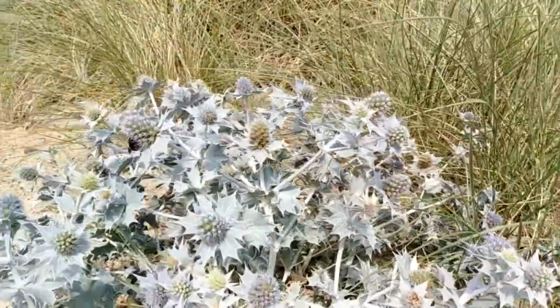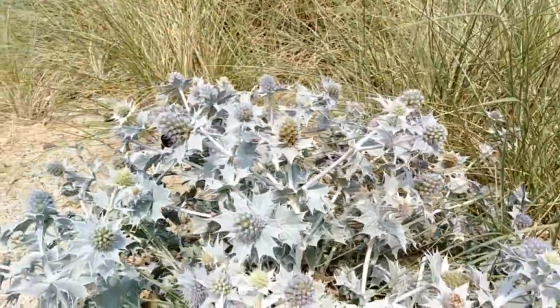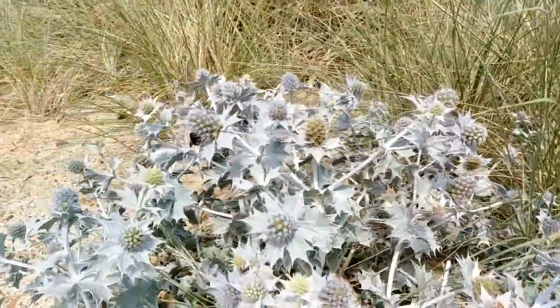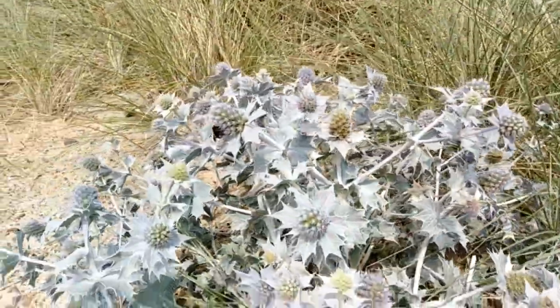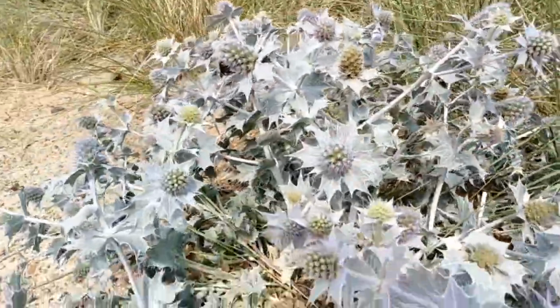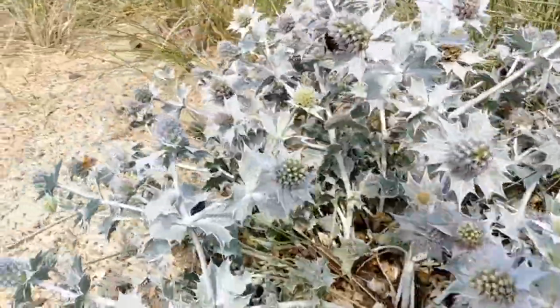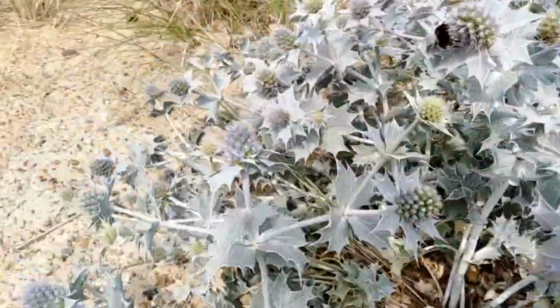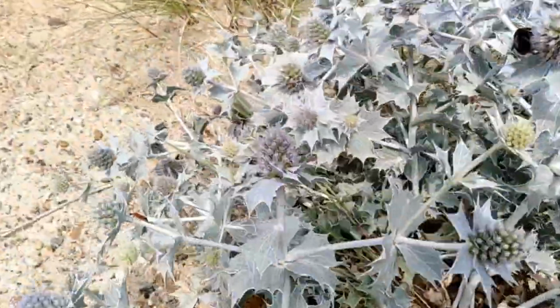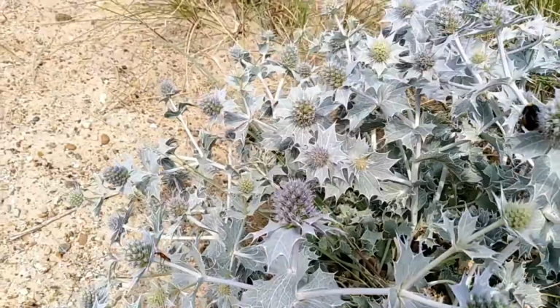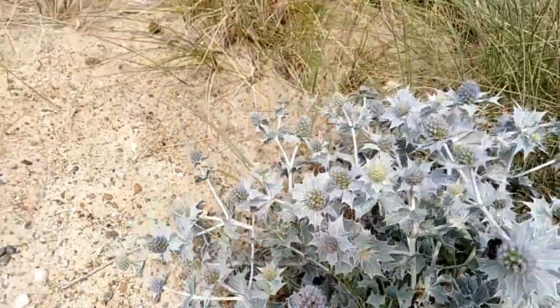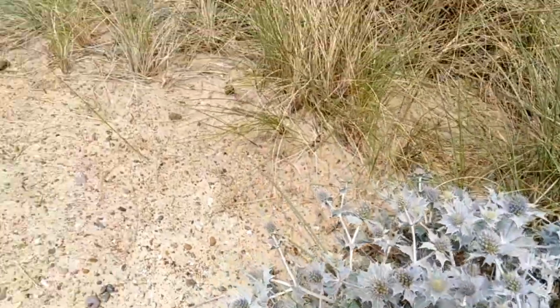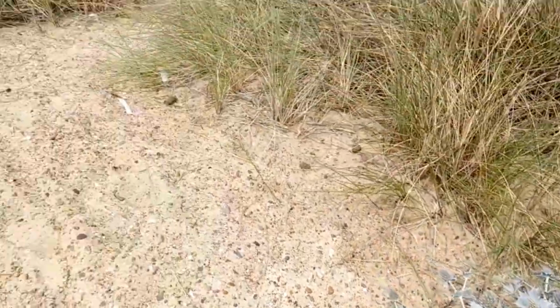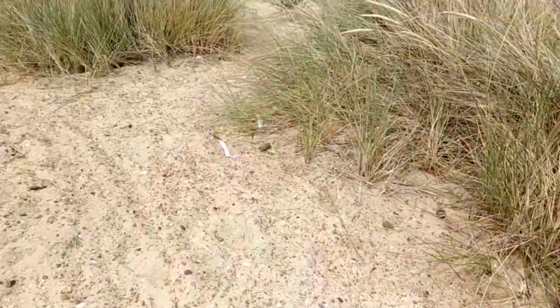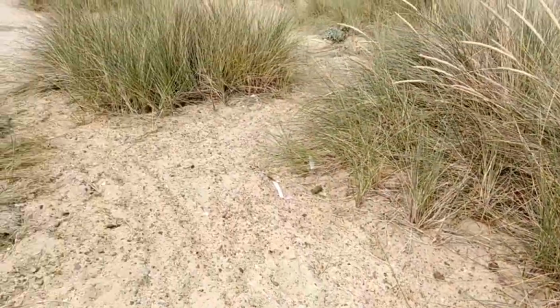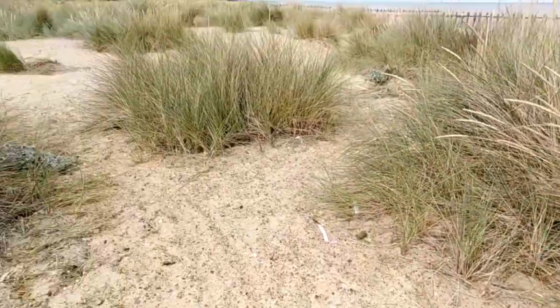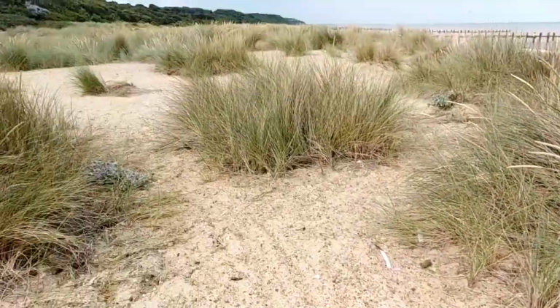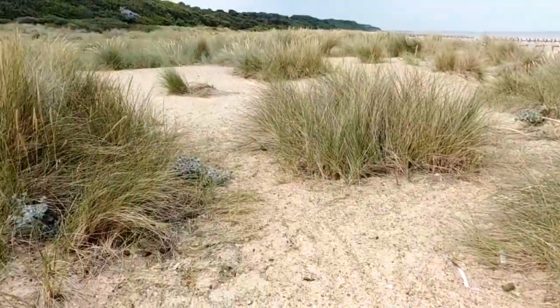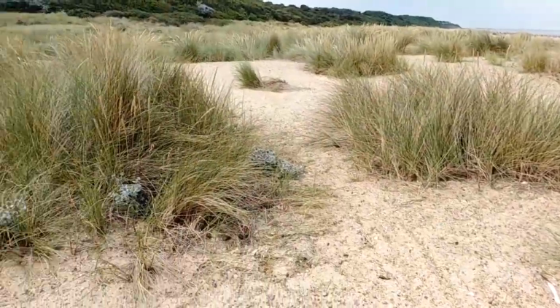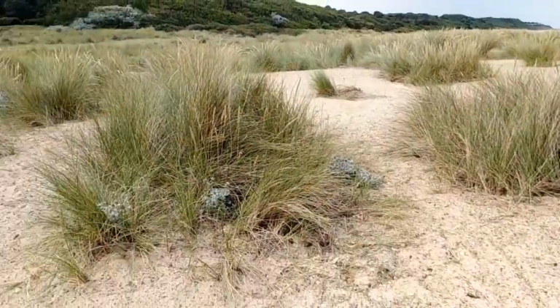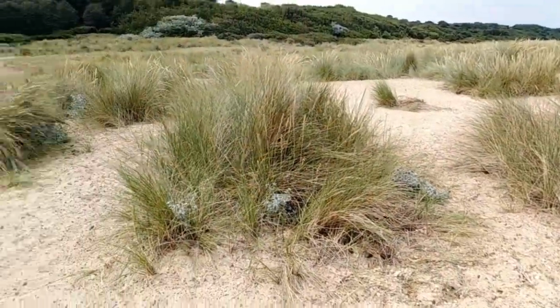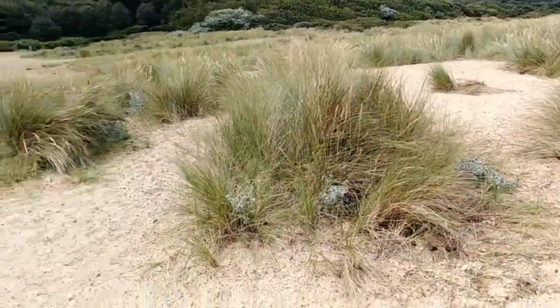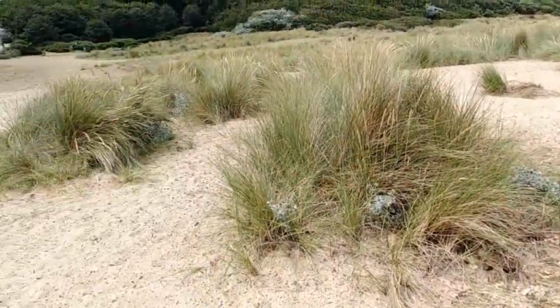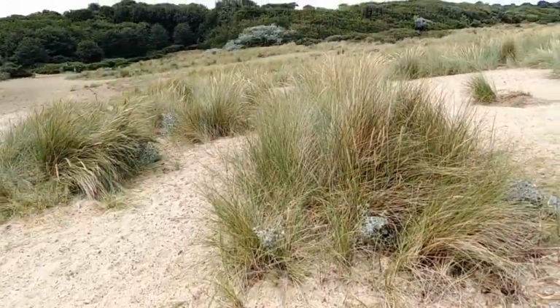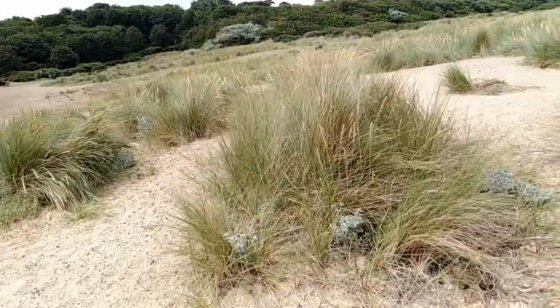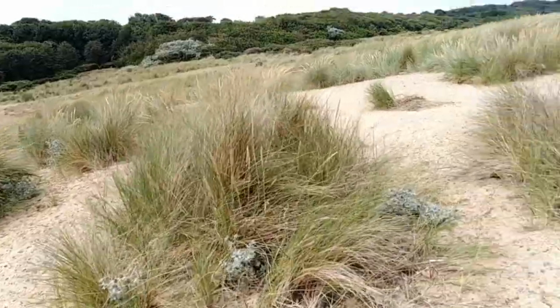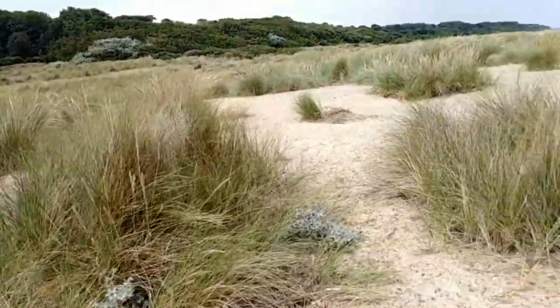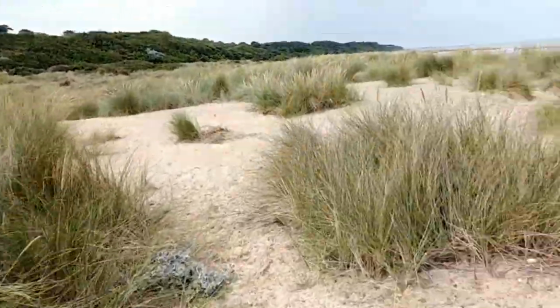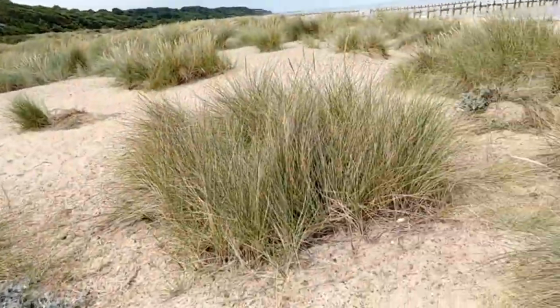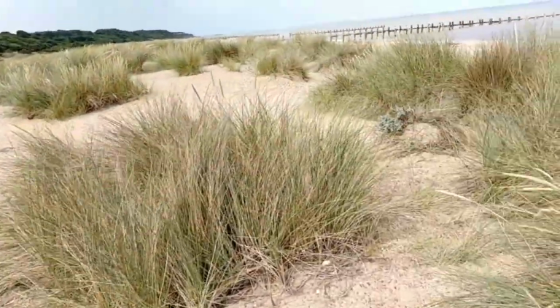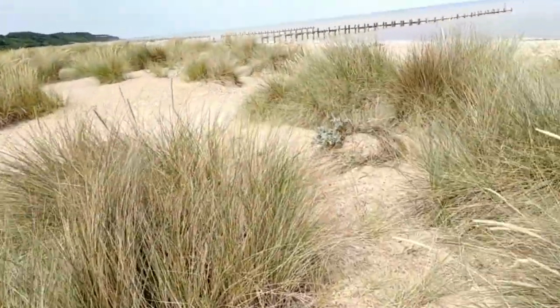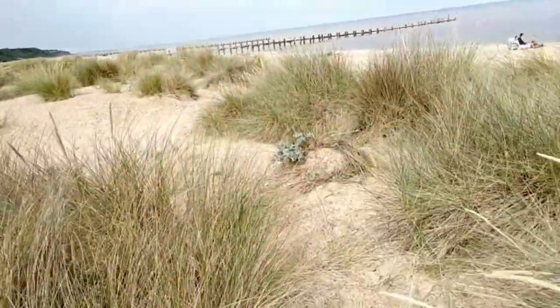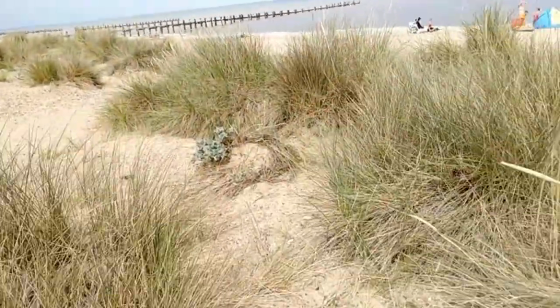Very pretty. There are a few around here and I know of a massive patch elsewhere. Got something else over here.